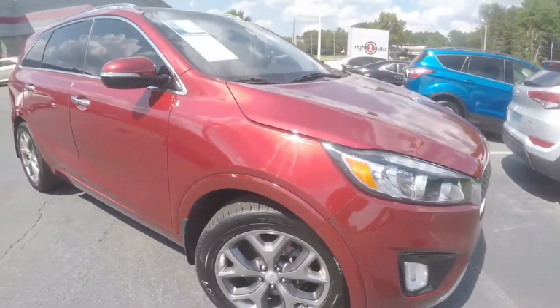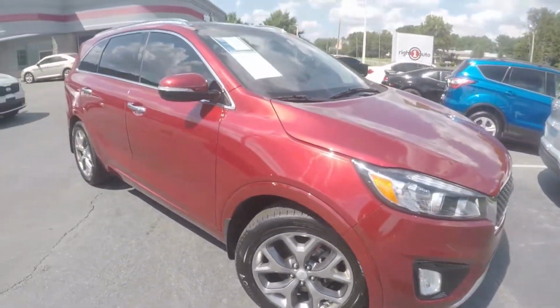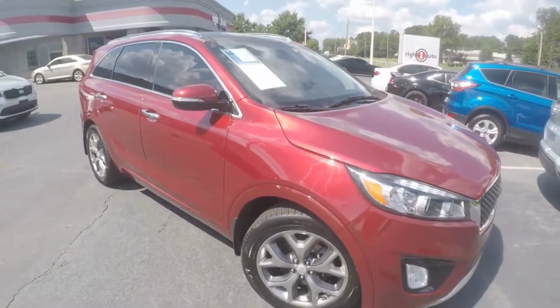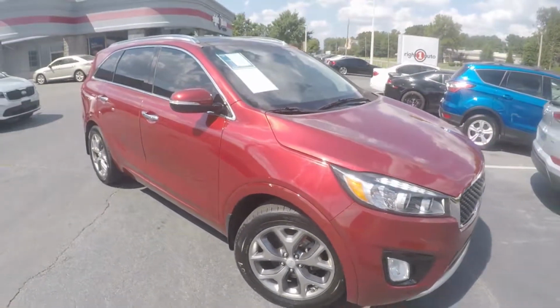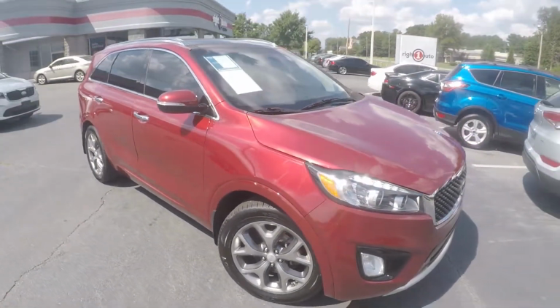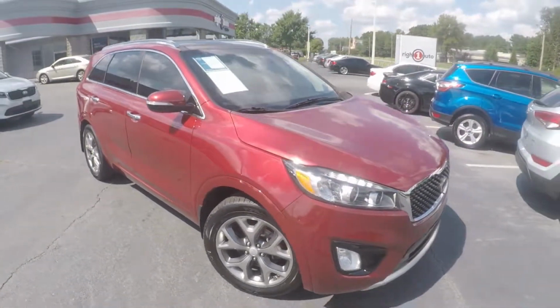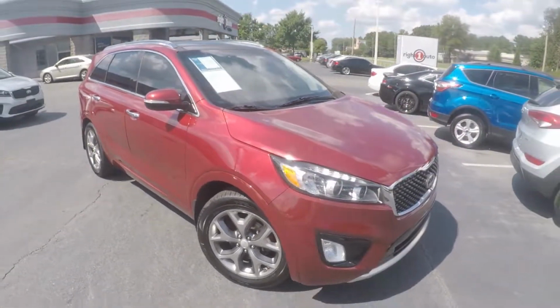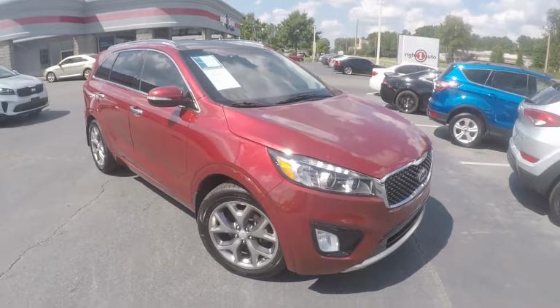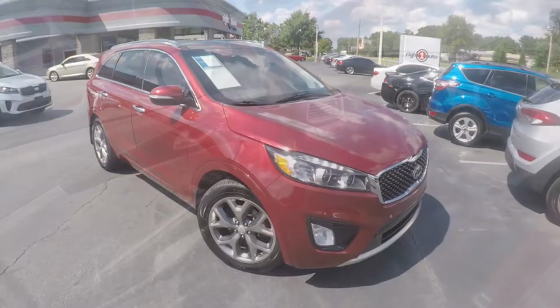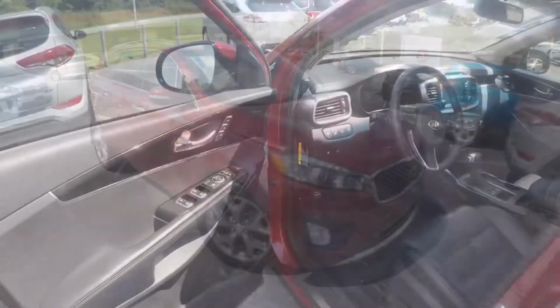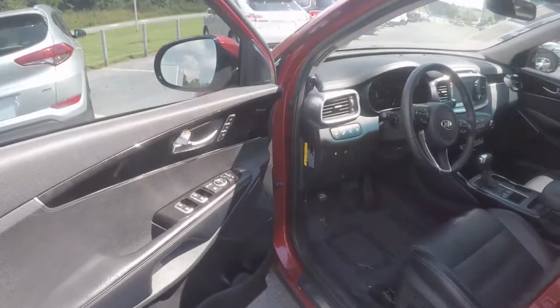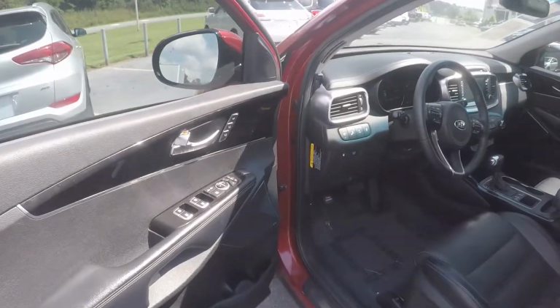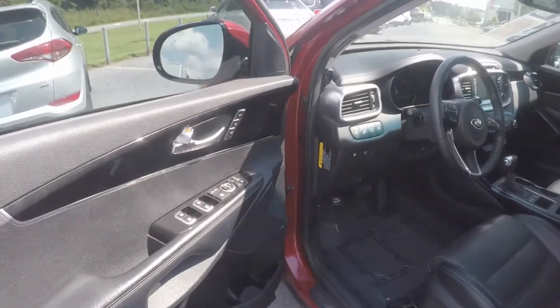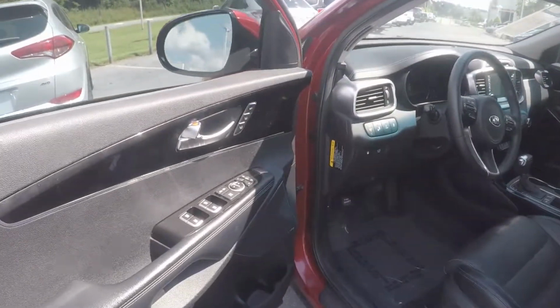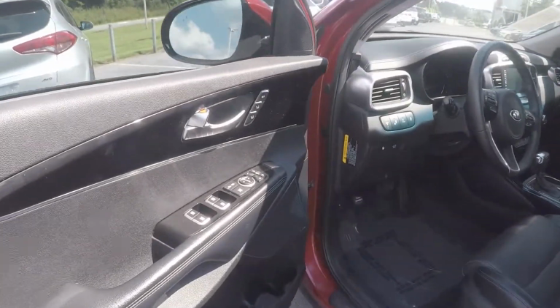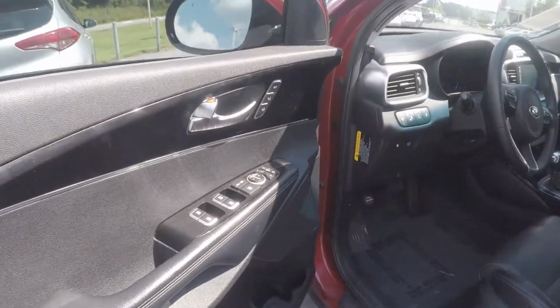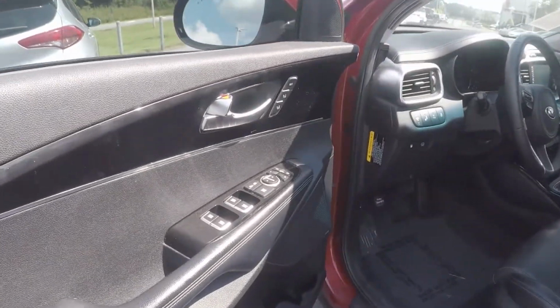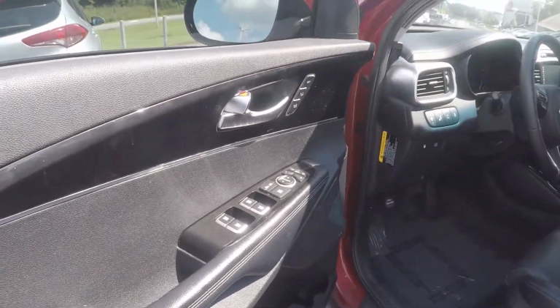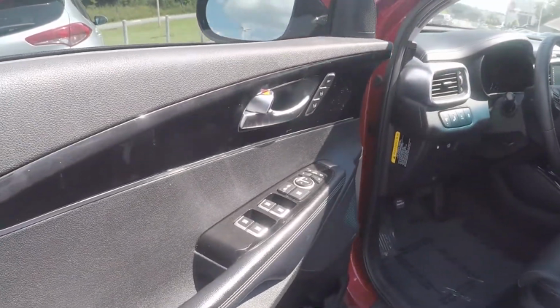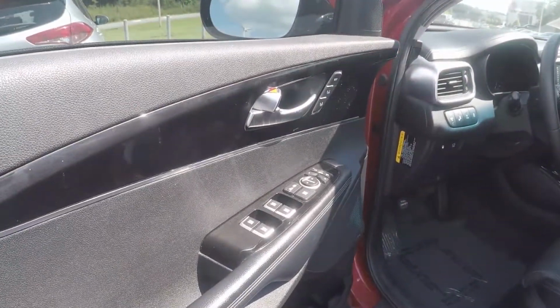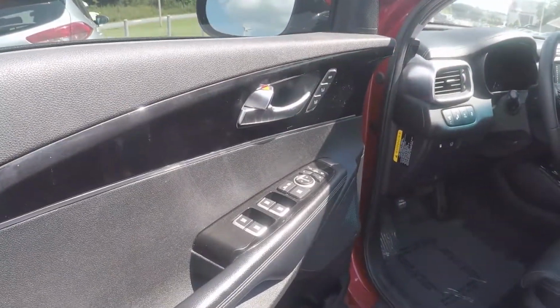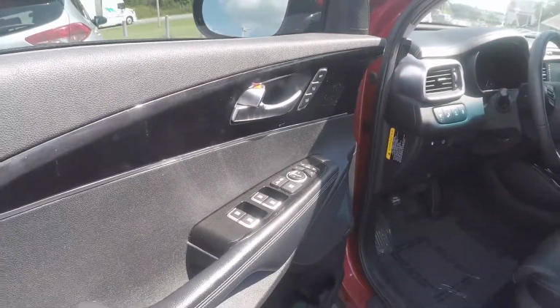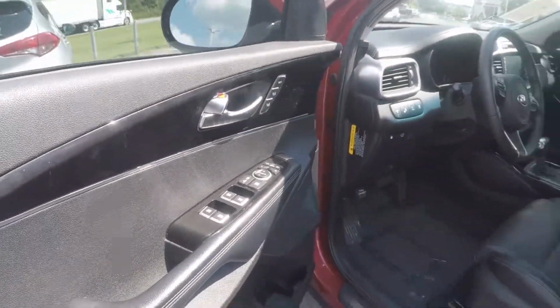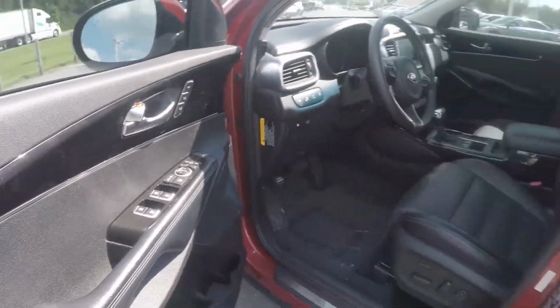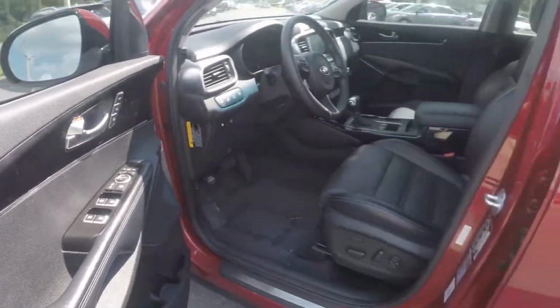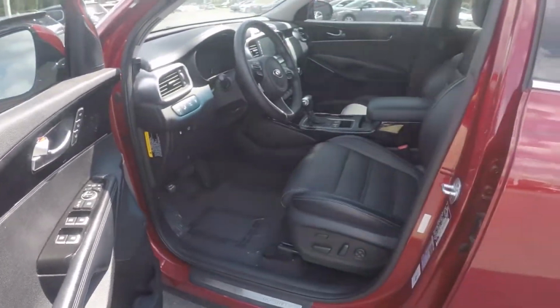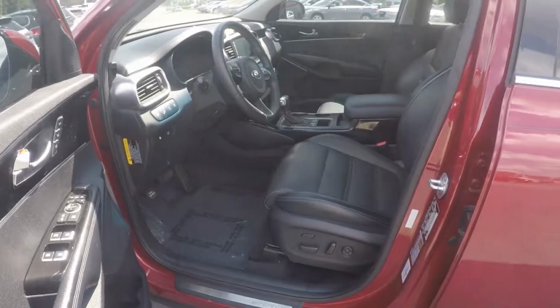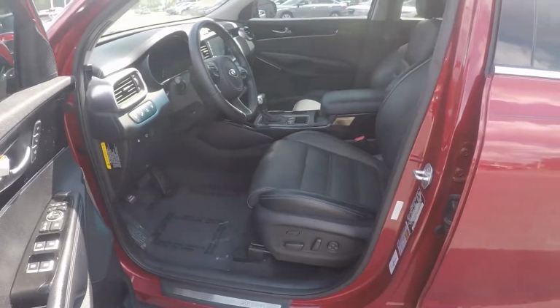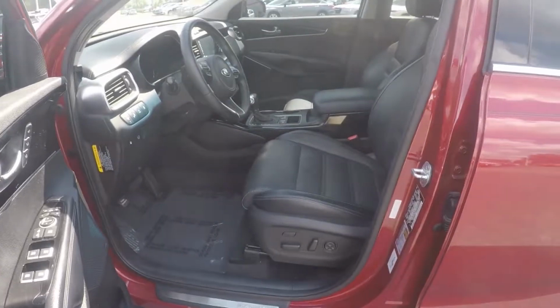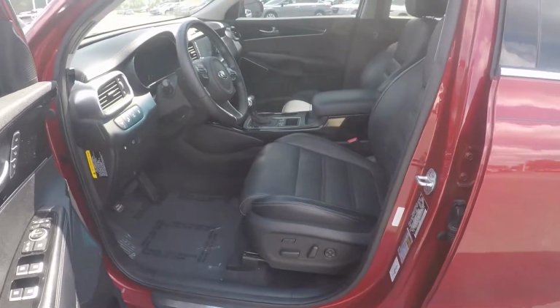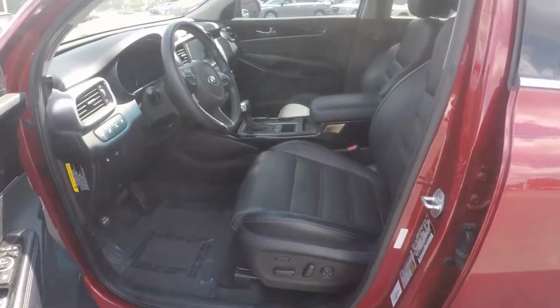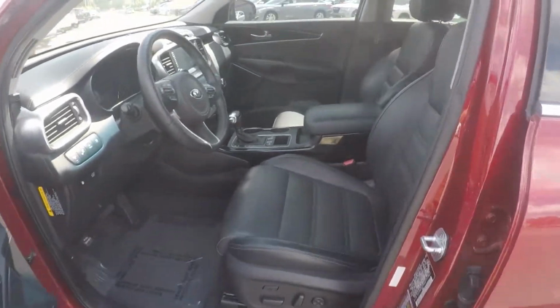Now let's check out the interior. Looking in the driver door, we do have powered locks and windows, and powered seating for the driver.